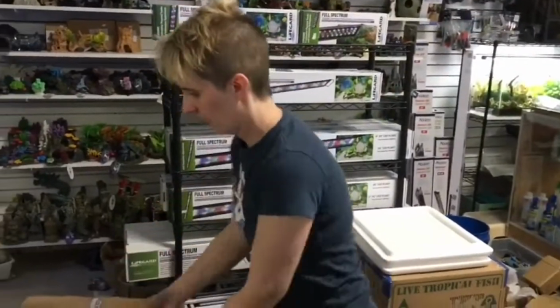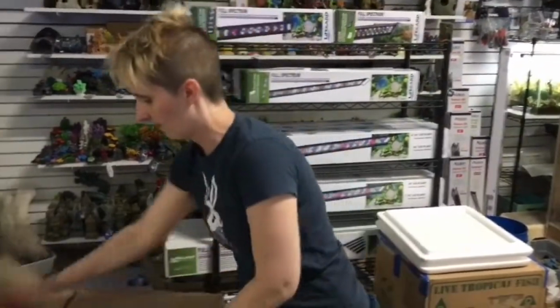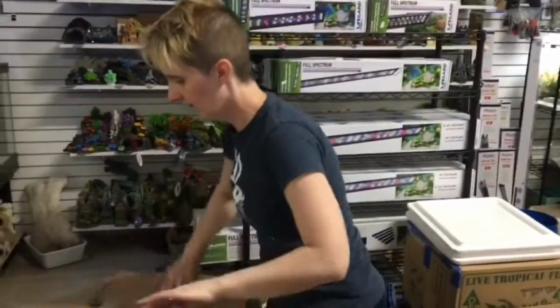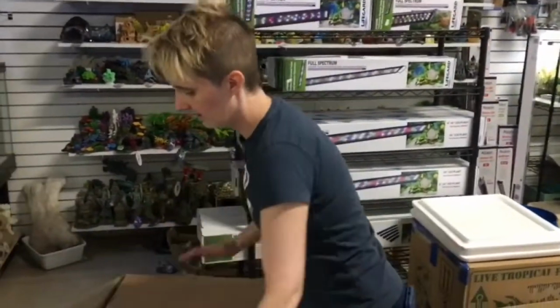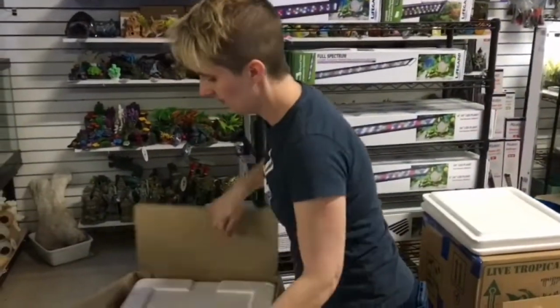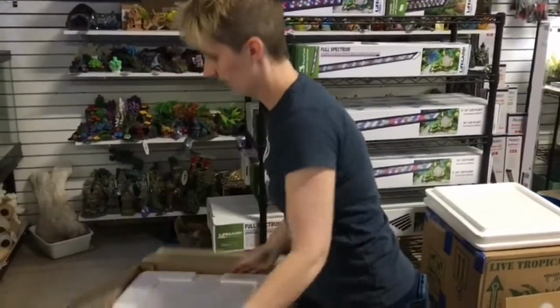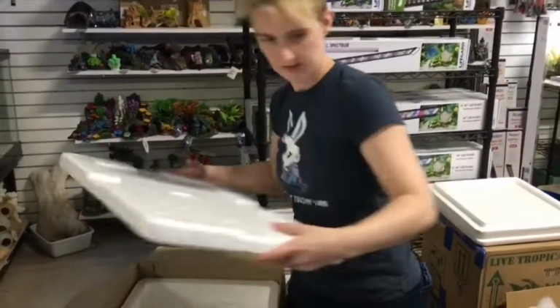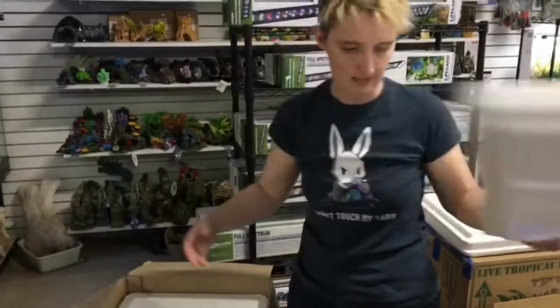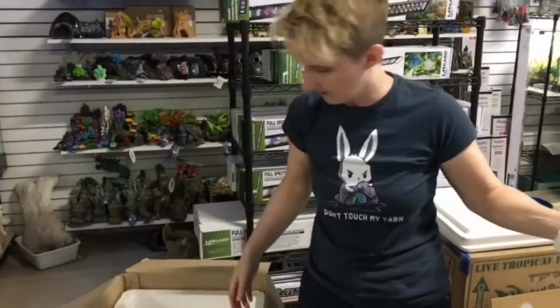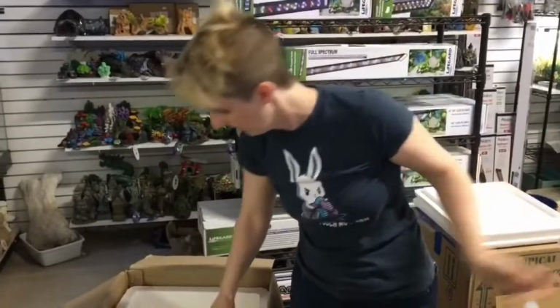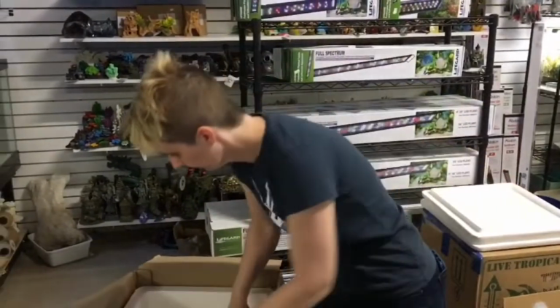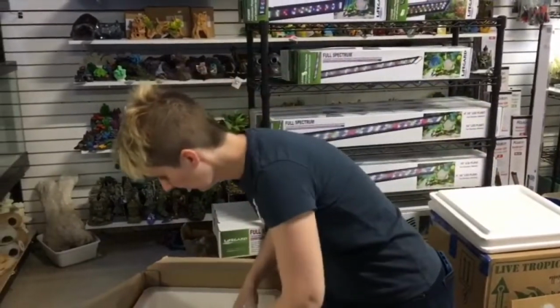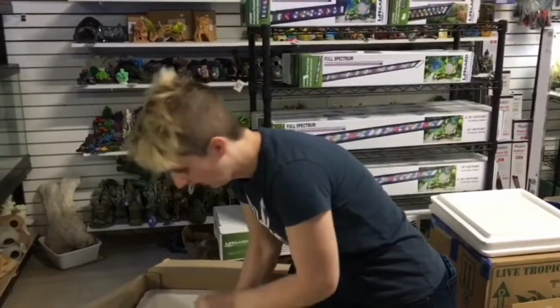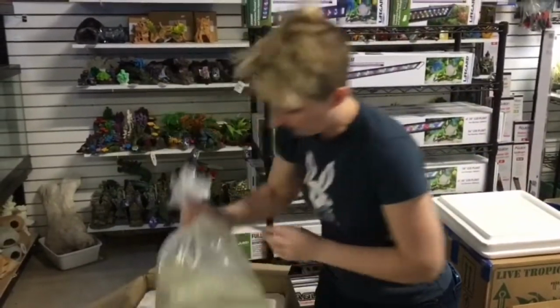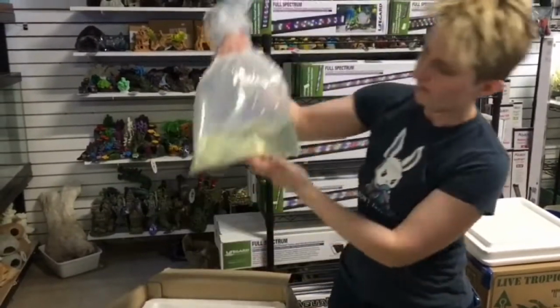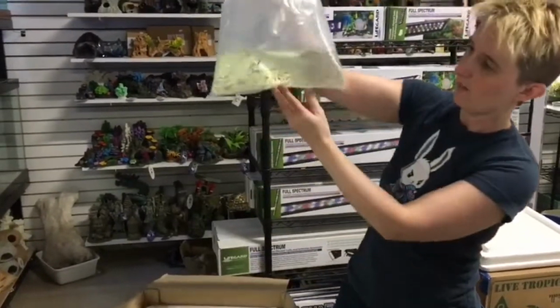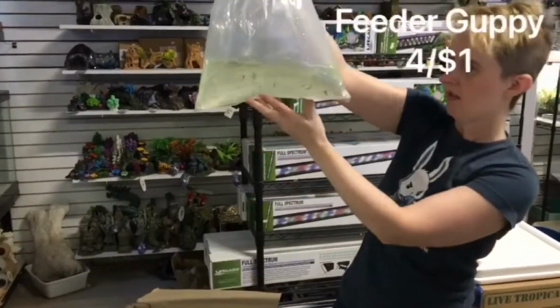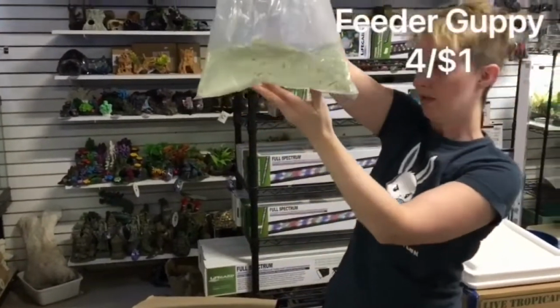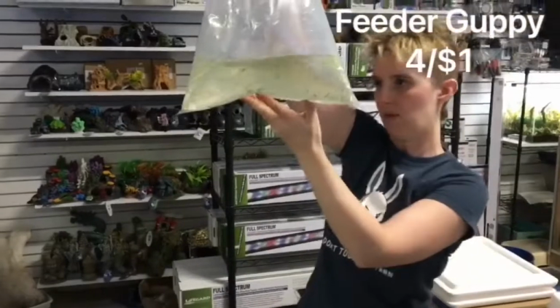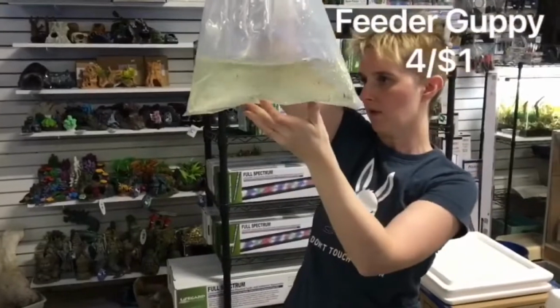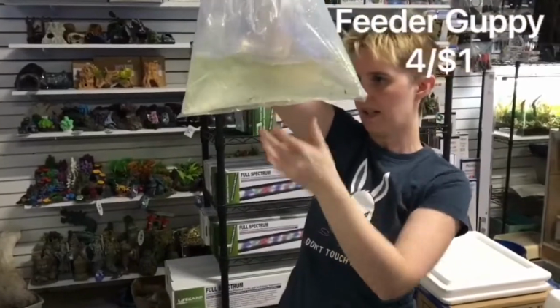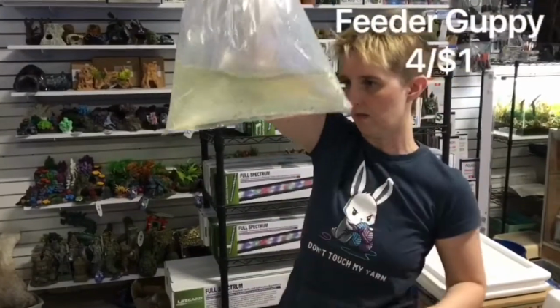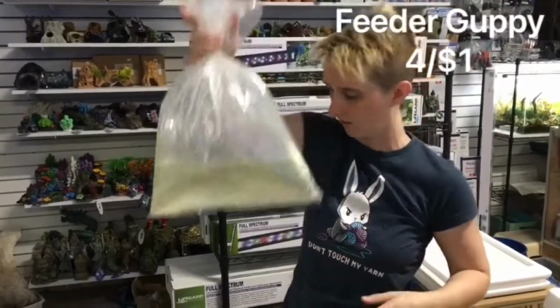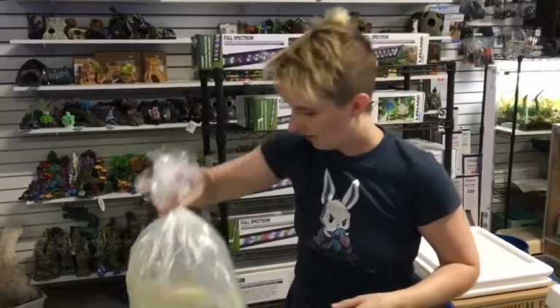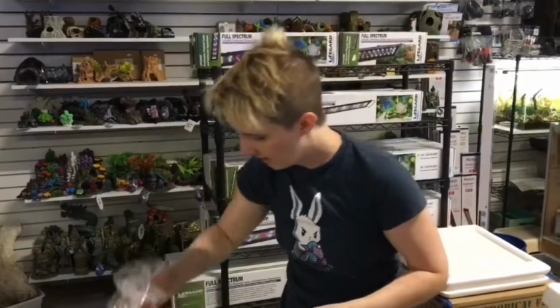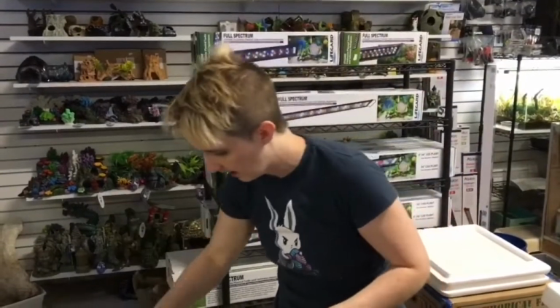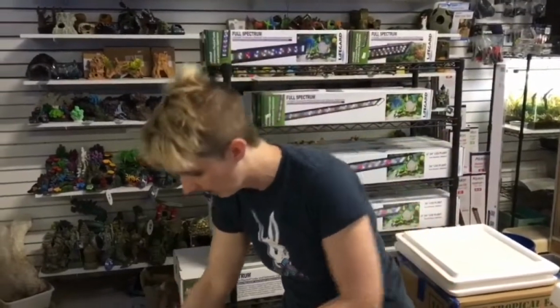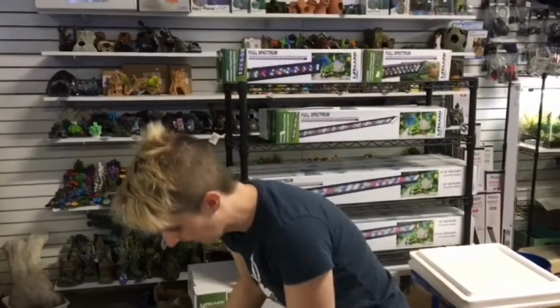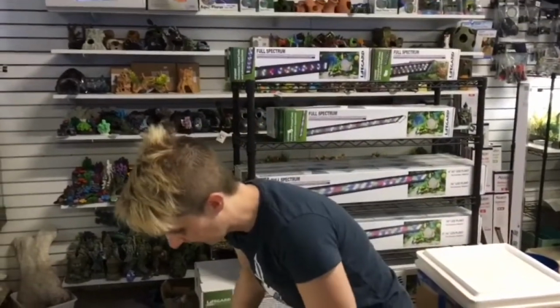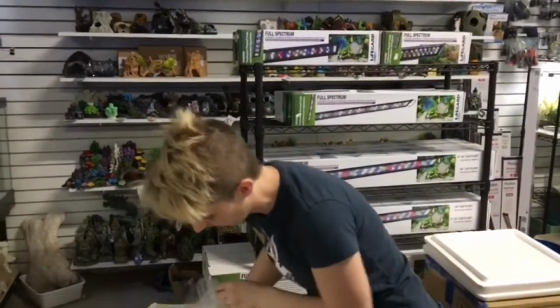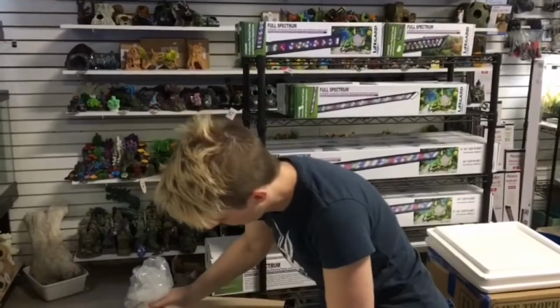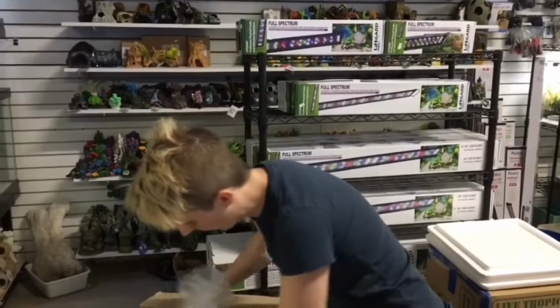Should have some feeders down in here — see if we can dig those out. There we go, we got our feeder guppies. Remember, we do a discount if you let us know ahead of time. We'll come pick them up before we cut the bag.